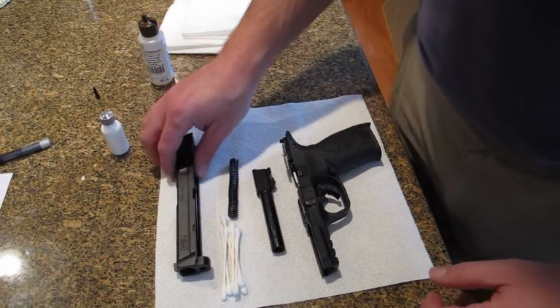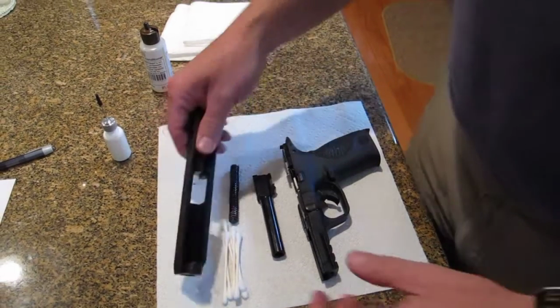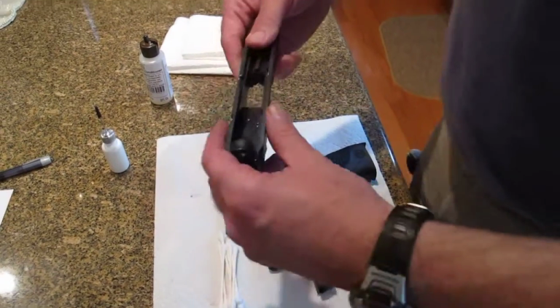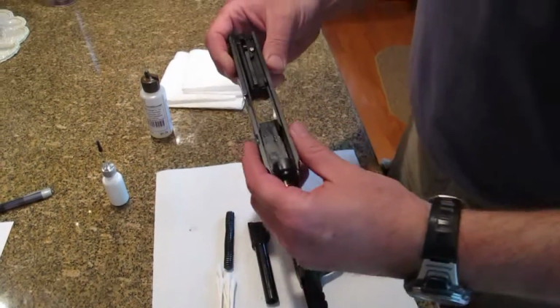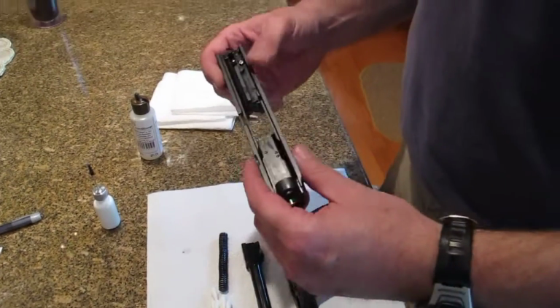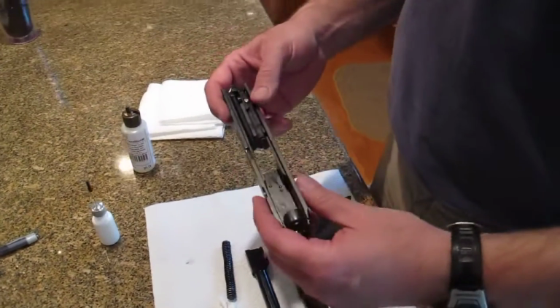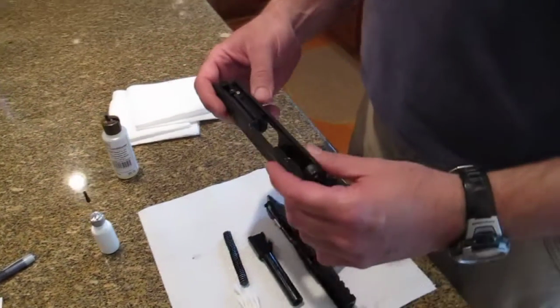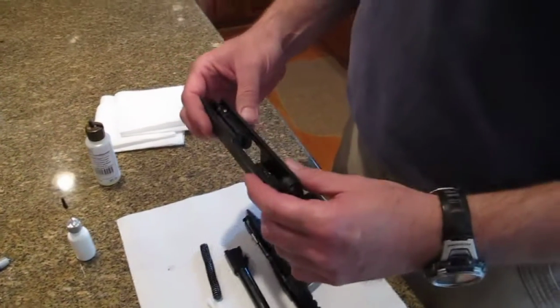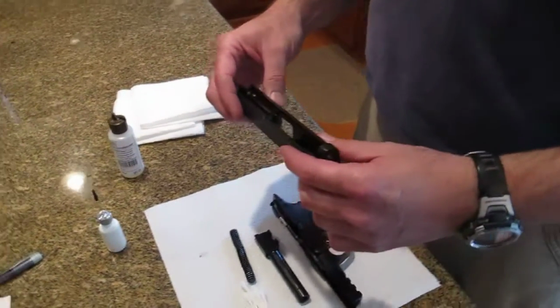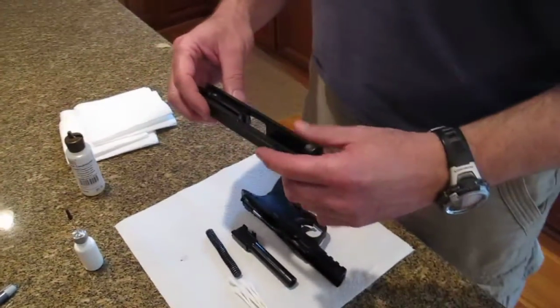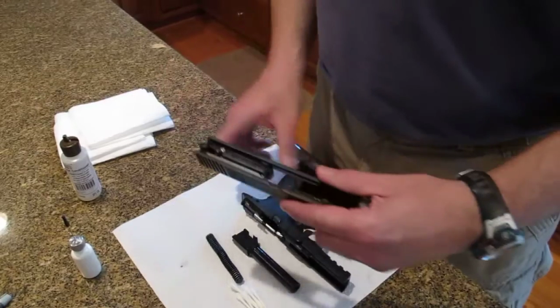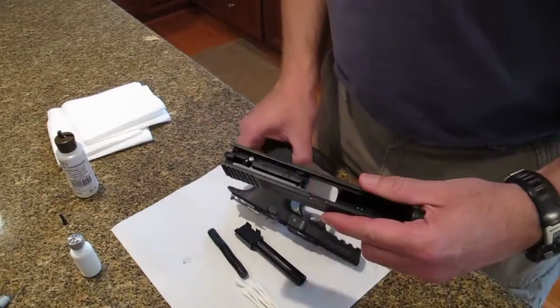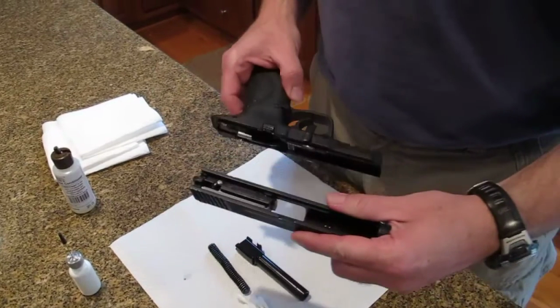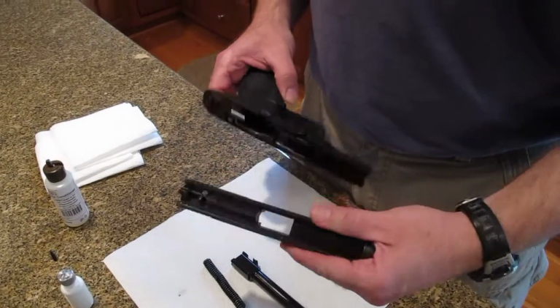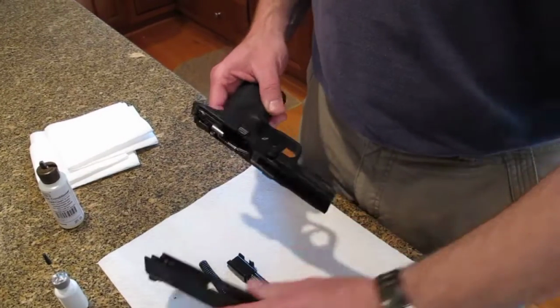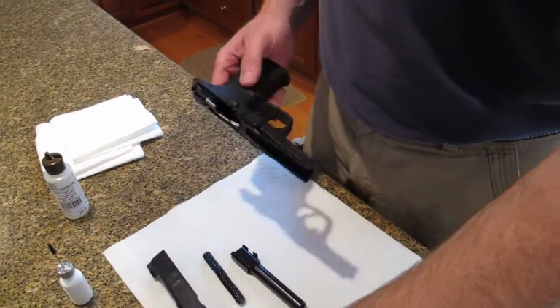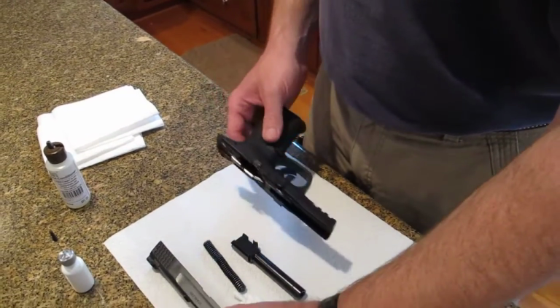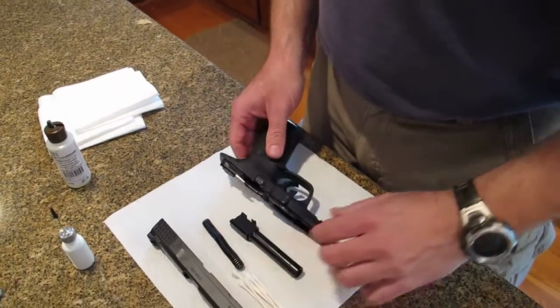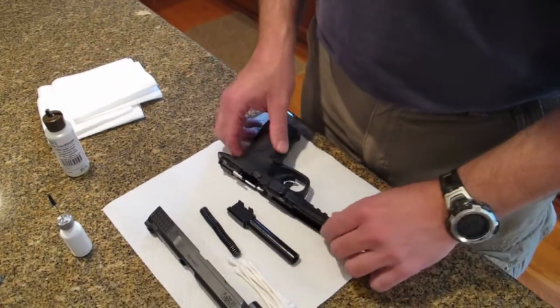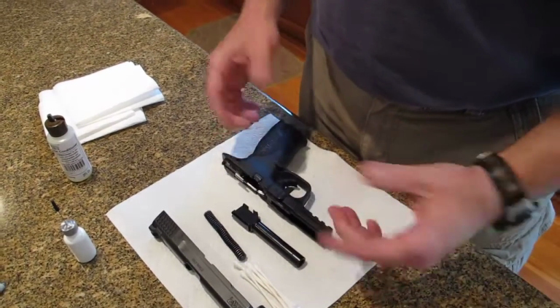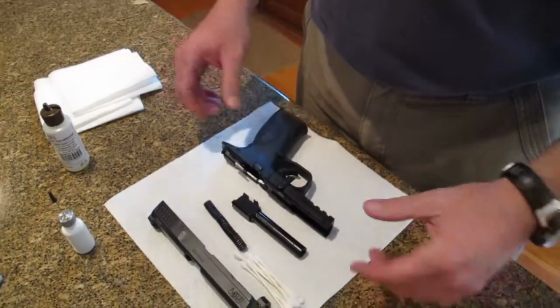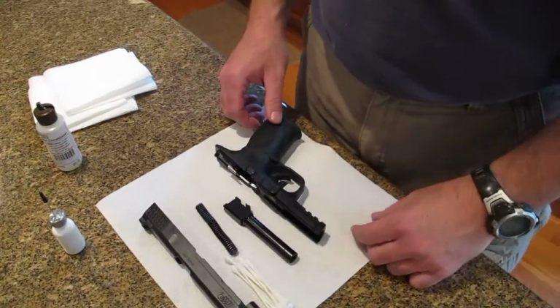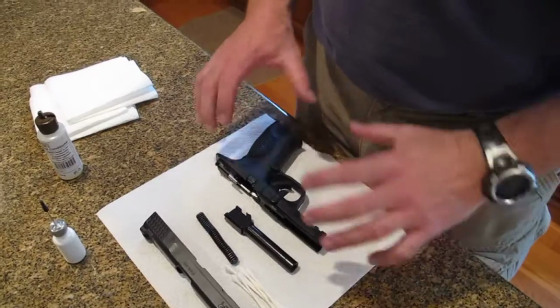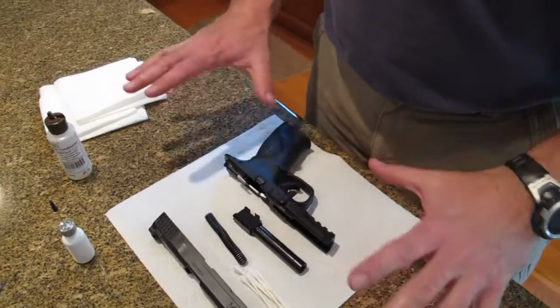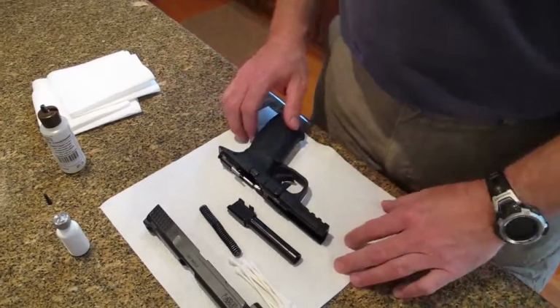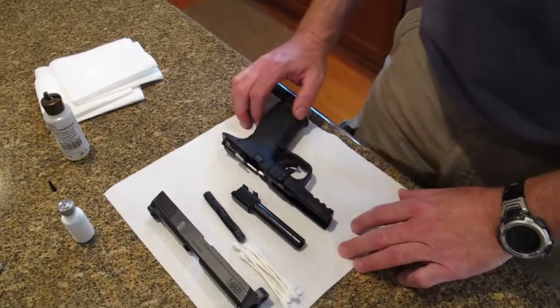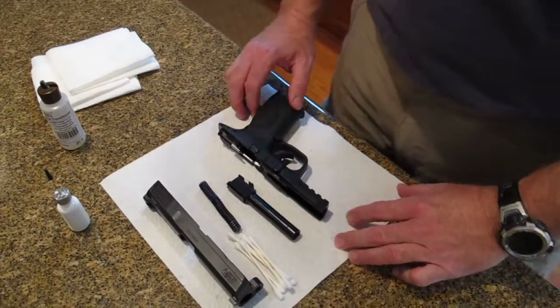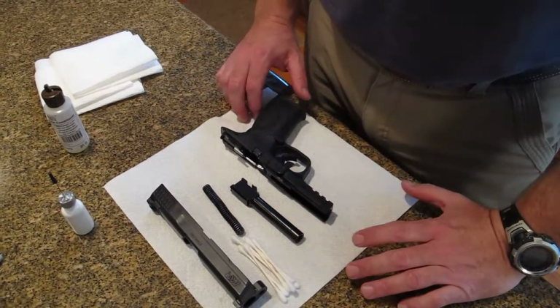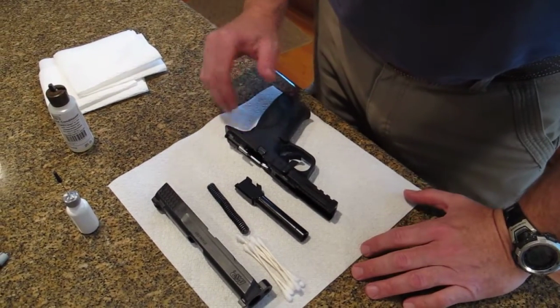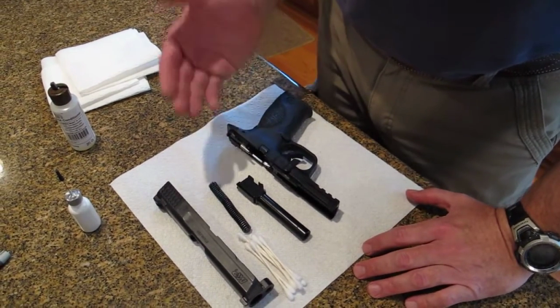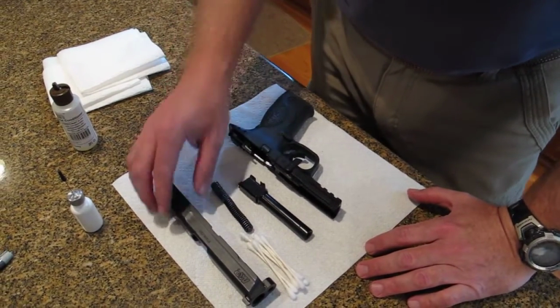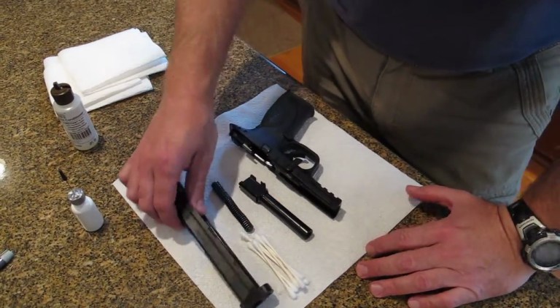Hello. What we're going to do today is show best practice of applying FIREClean to a polymer frame pistol — a la Smith & Wesson M&P, Glock, Springfield XD, etc., that class of pistol. So we're going to show how to apply it and what it does.